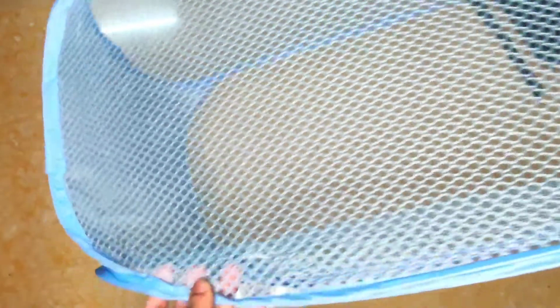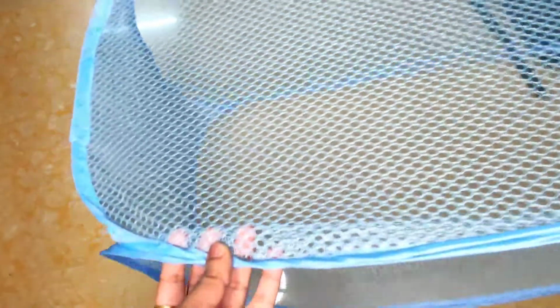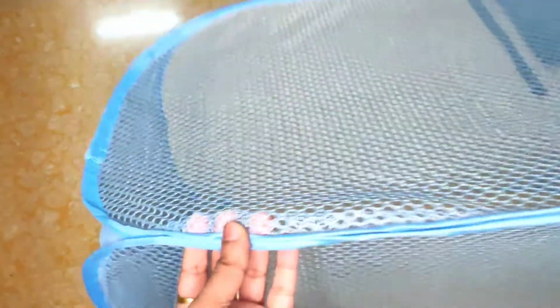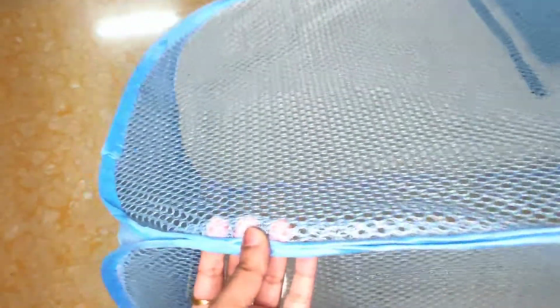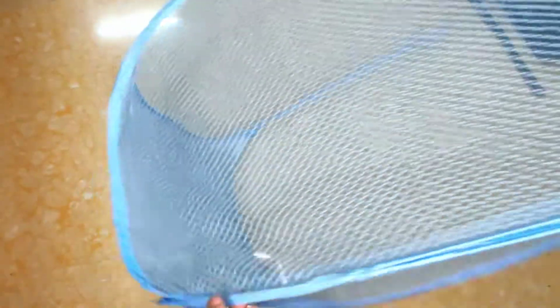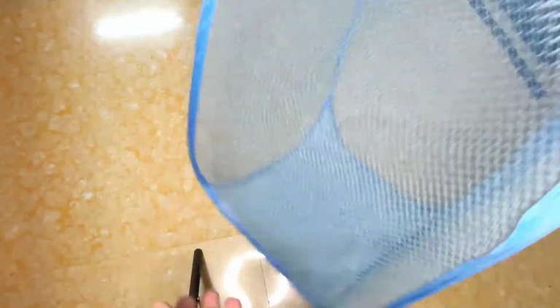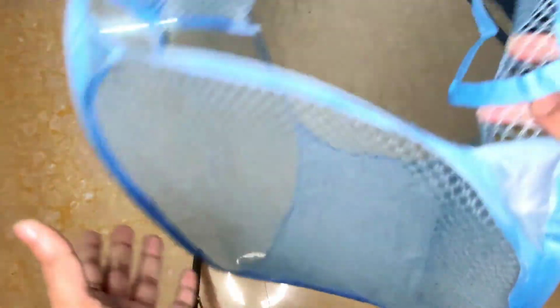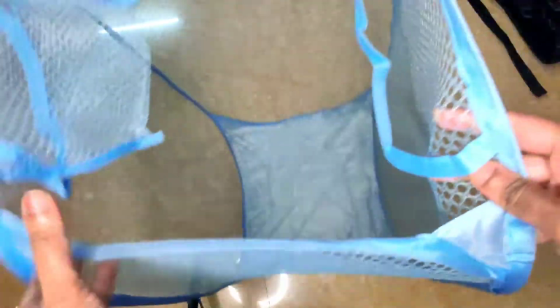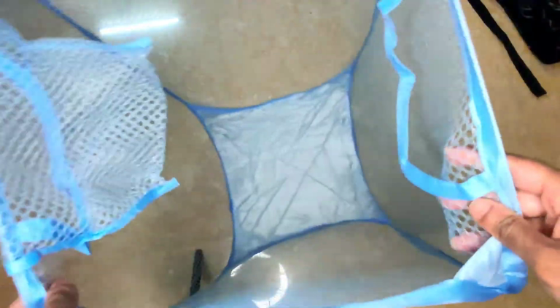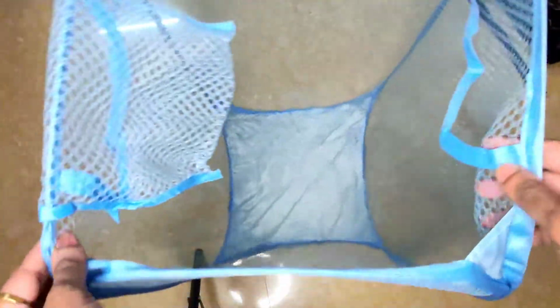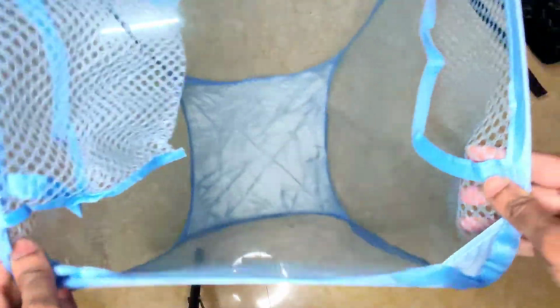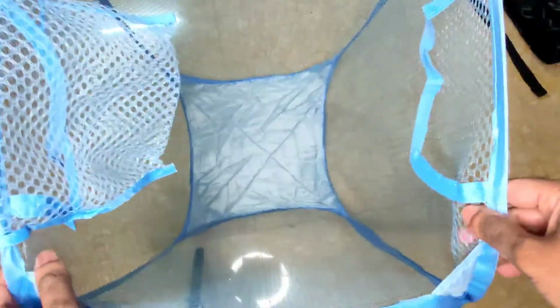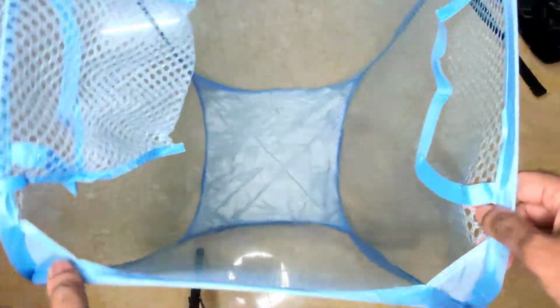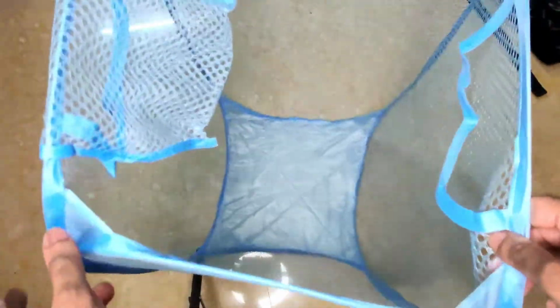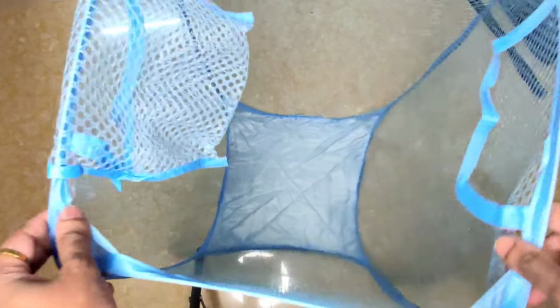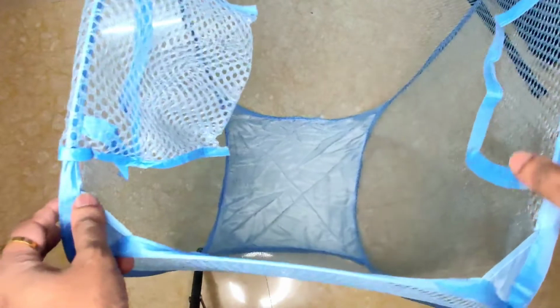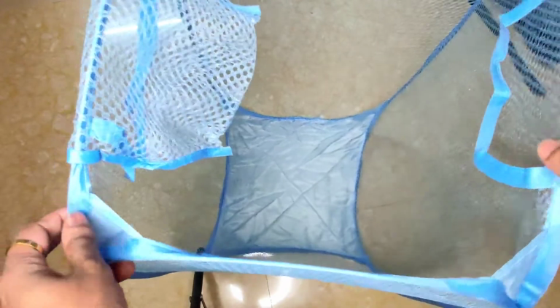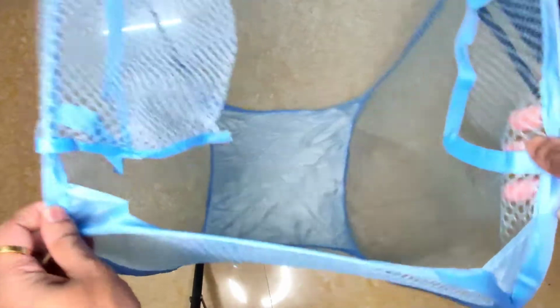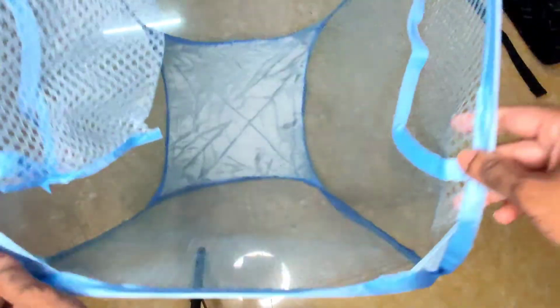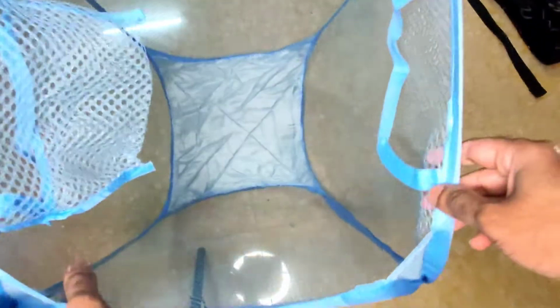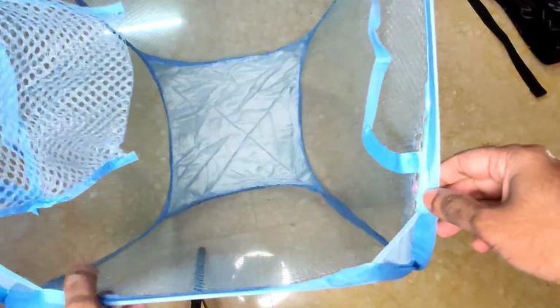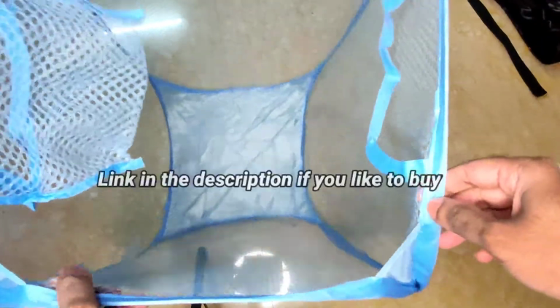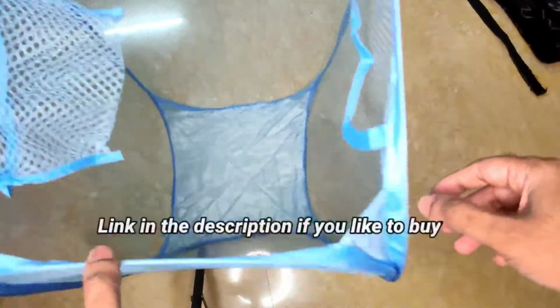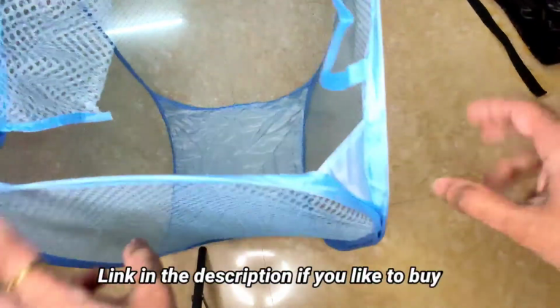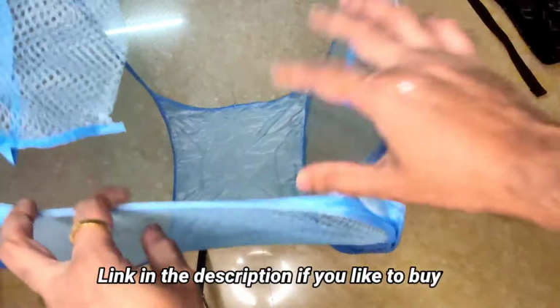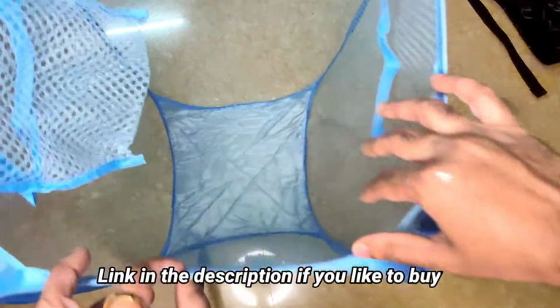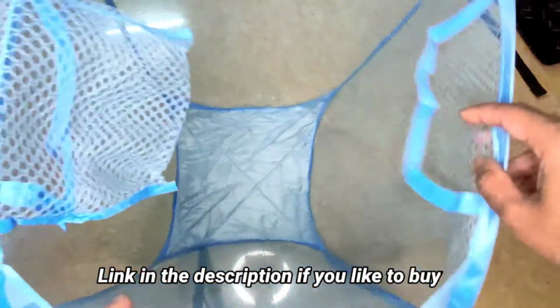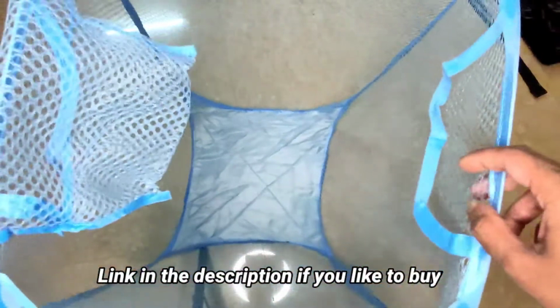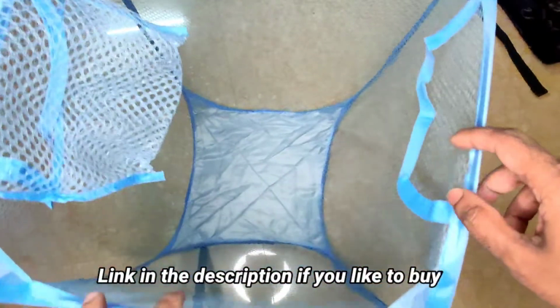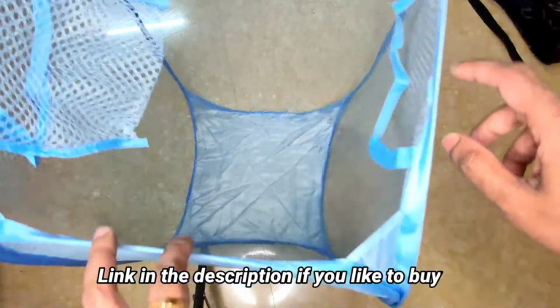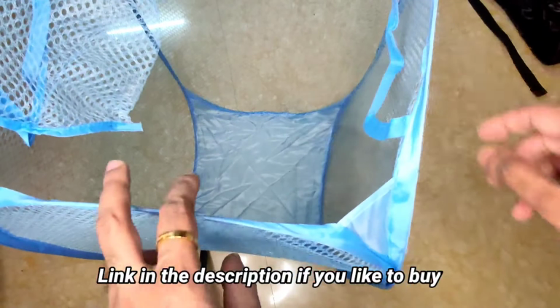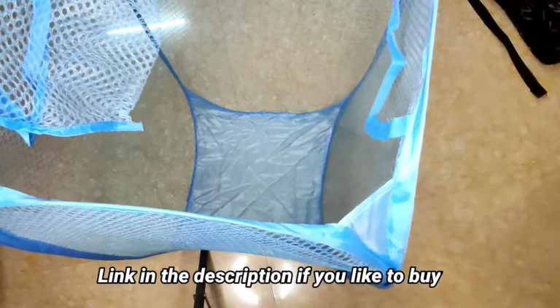Really good quality. I got 2 of these for just 300 rupees on Drip Card.